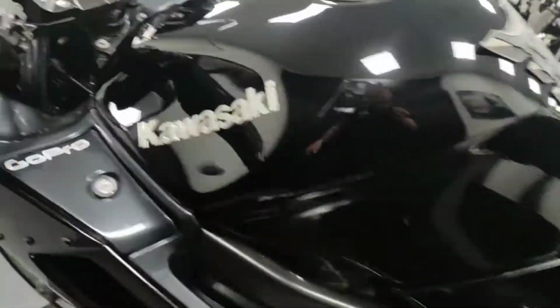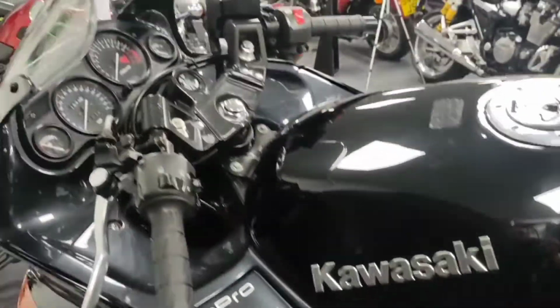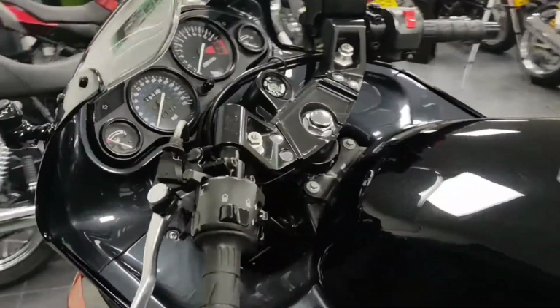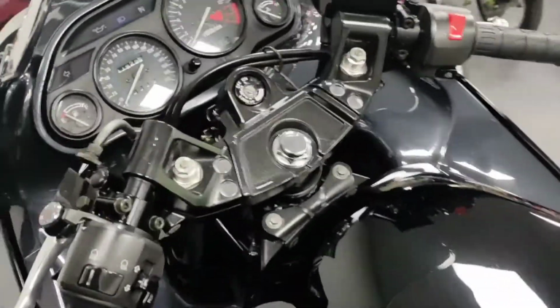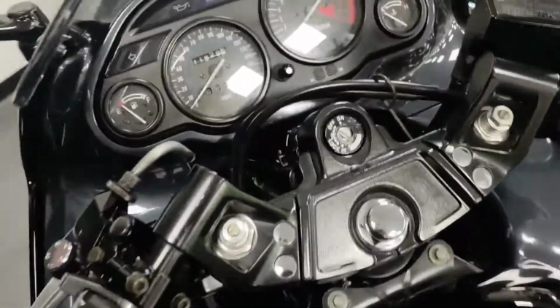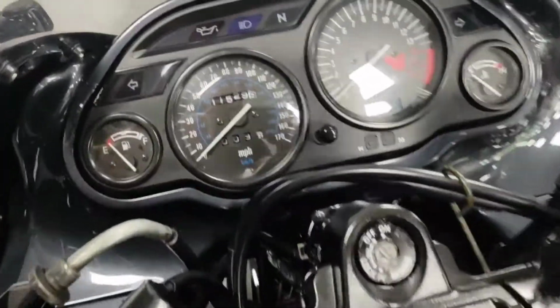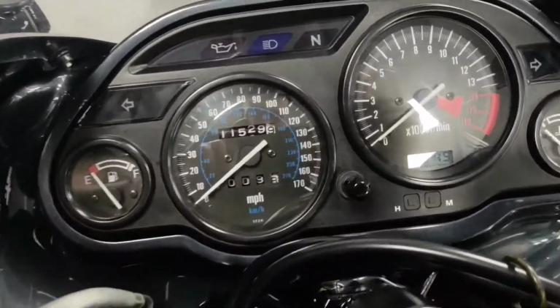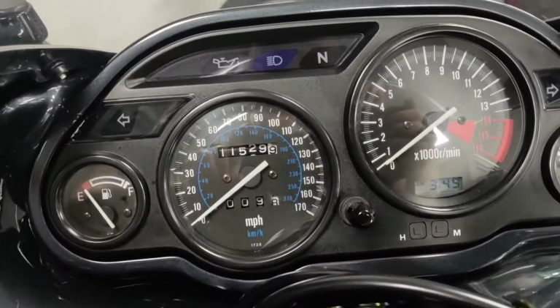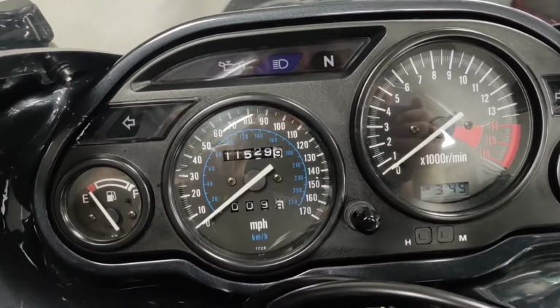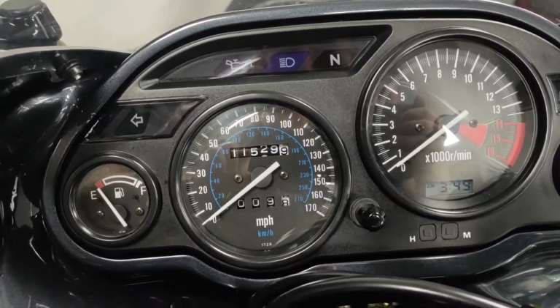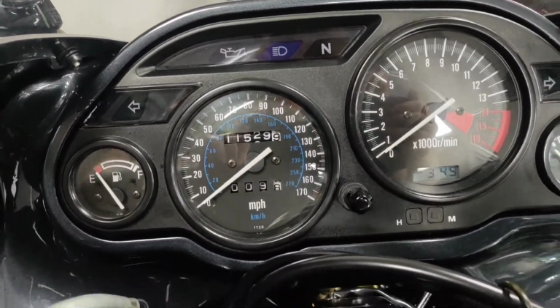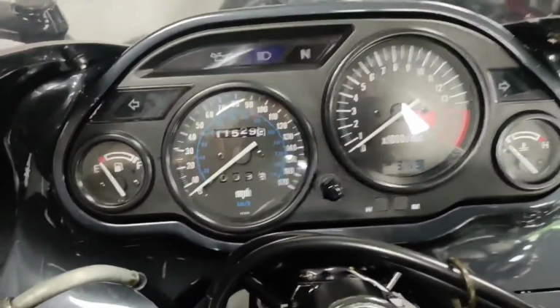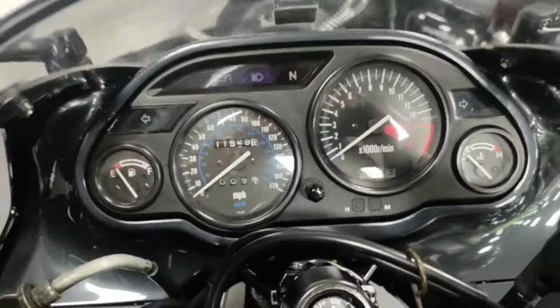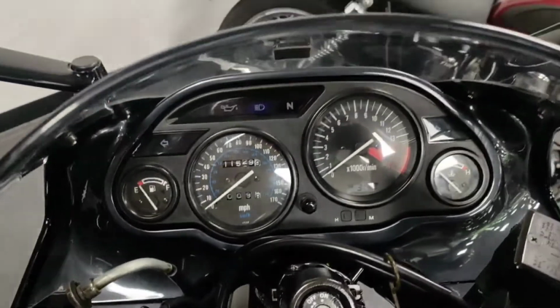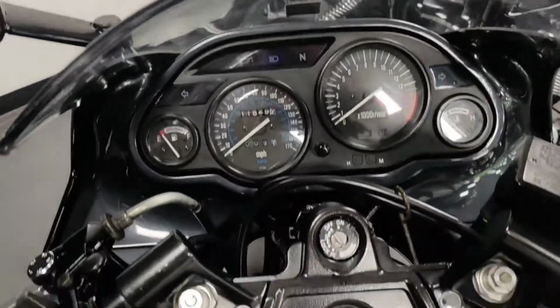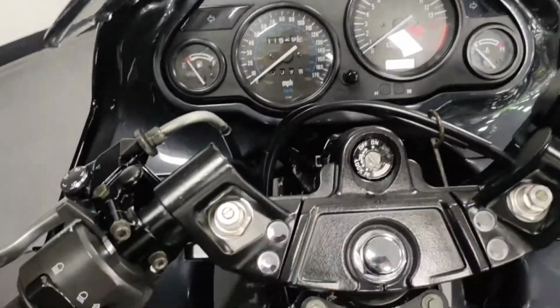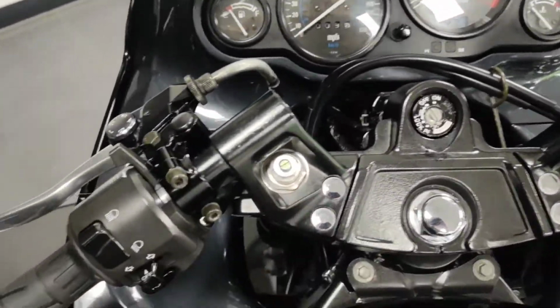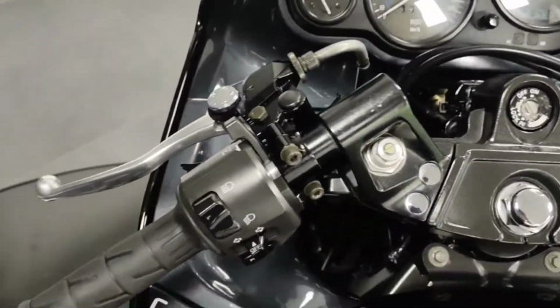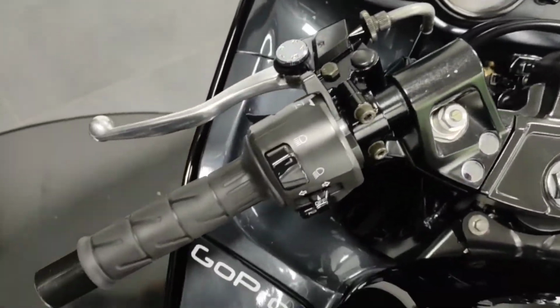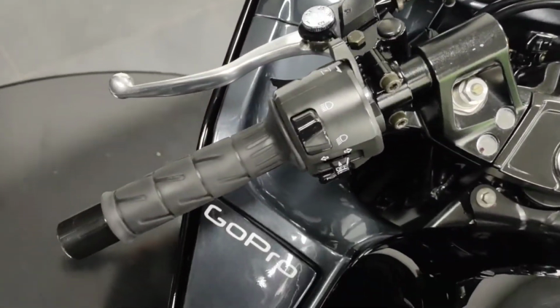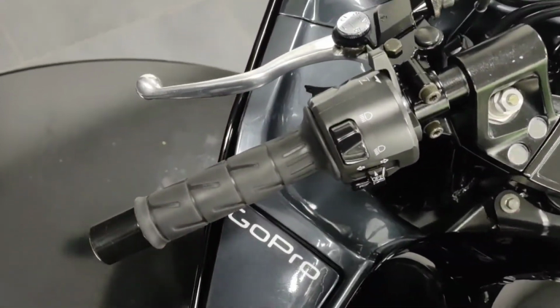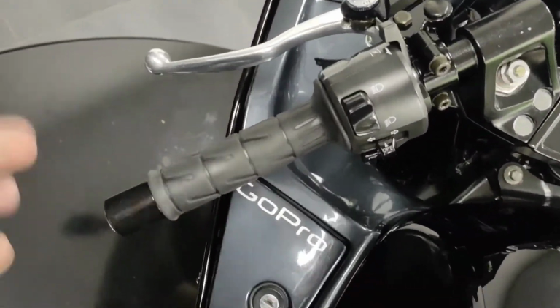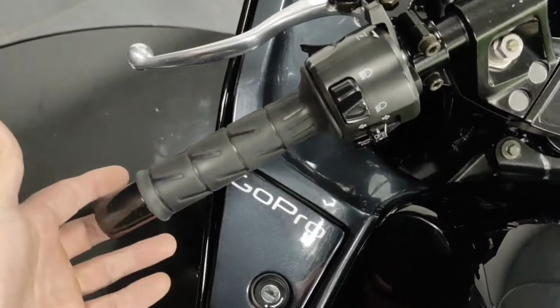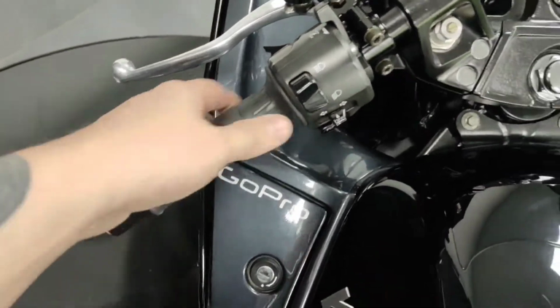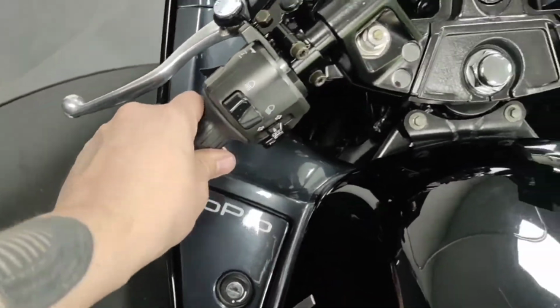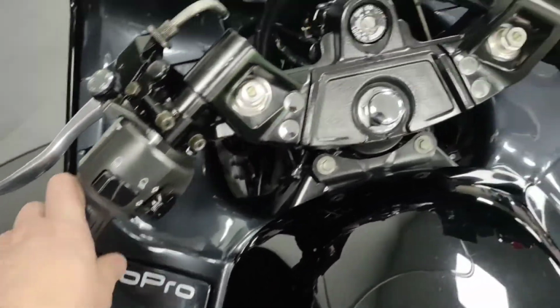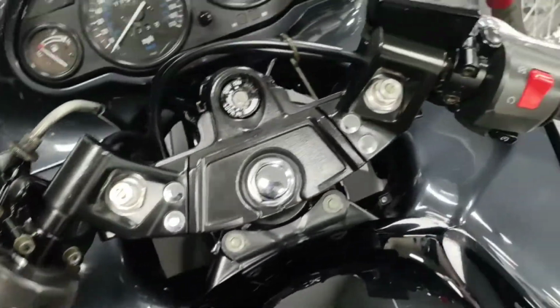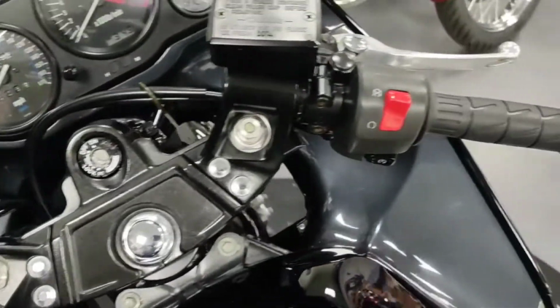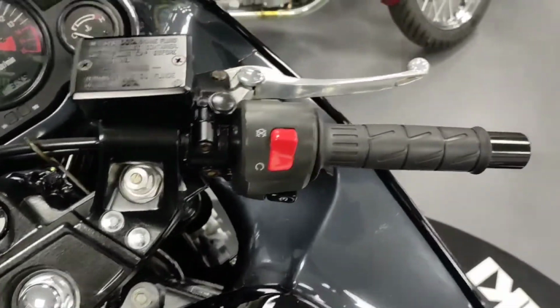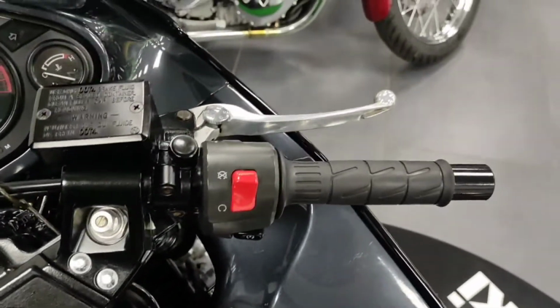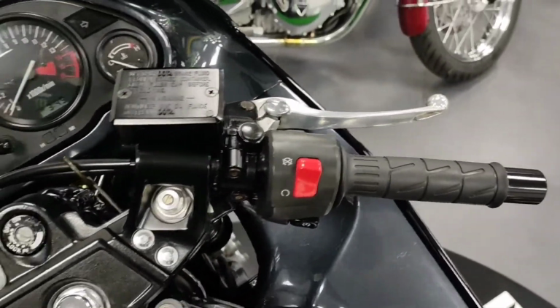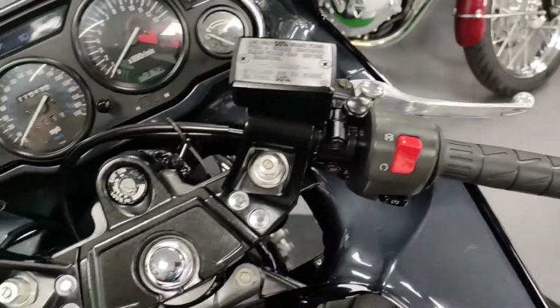Coming up to the front, the mileage shown is genuine — we have checked that out. The bike is HPI clear with standard levers, standard bars and standard grips. This bike has not been played around with at all.